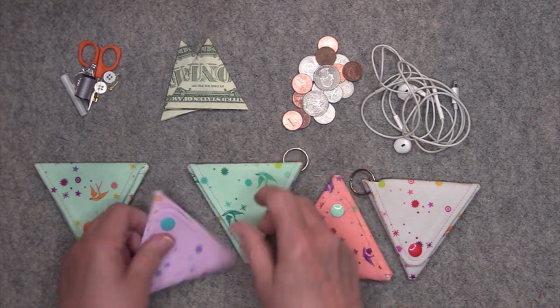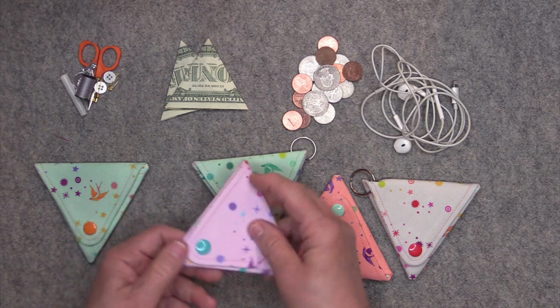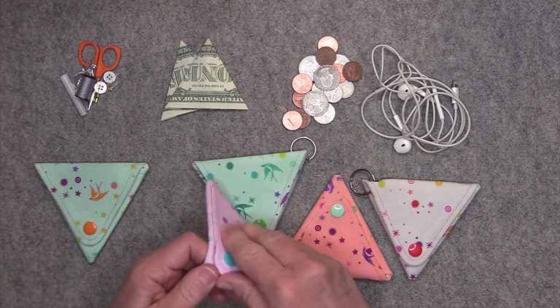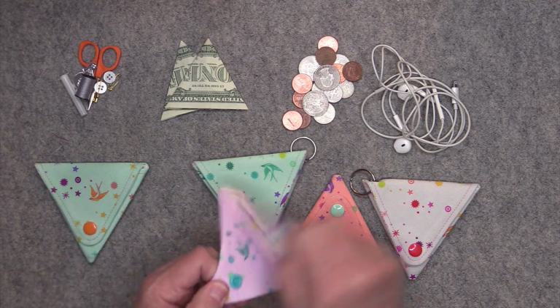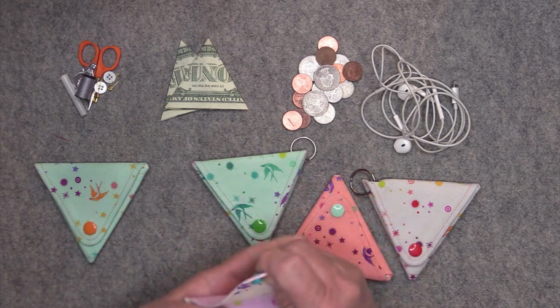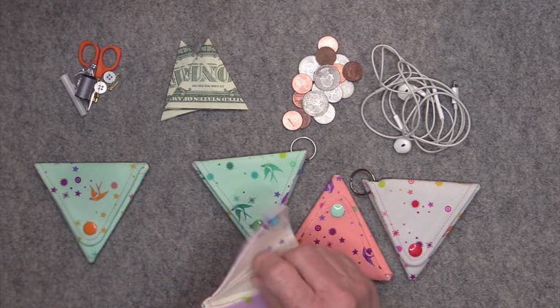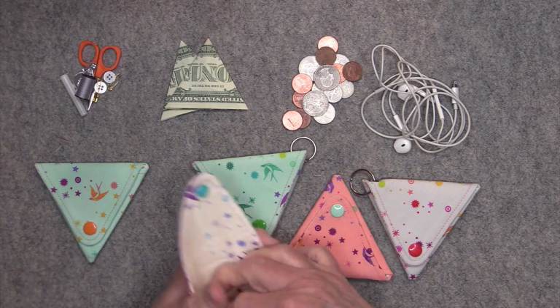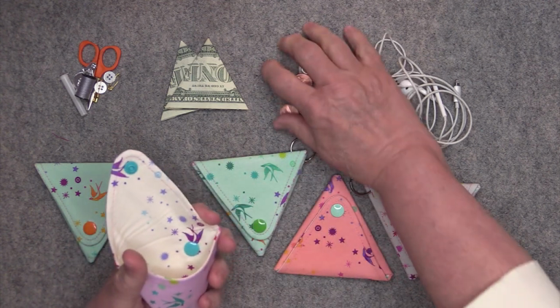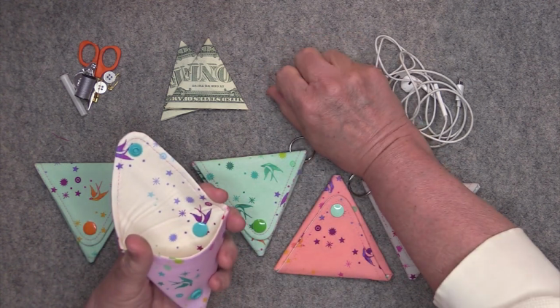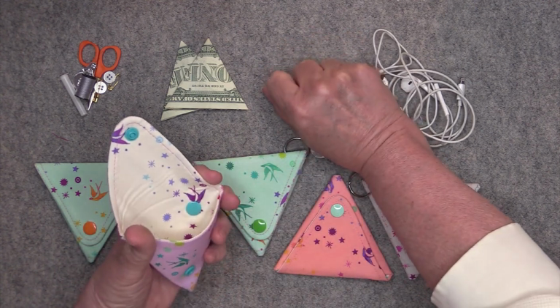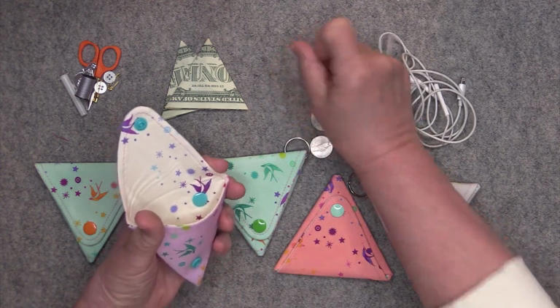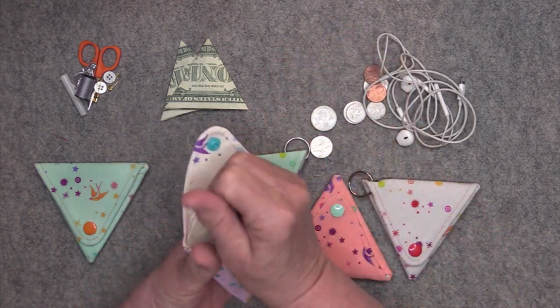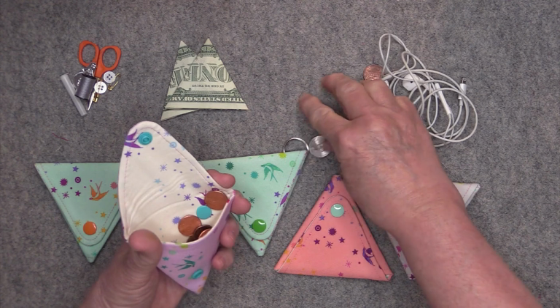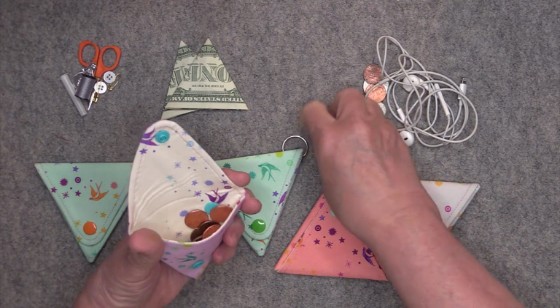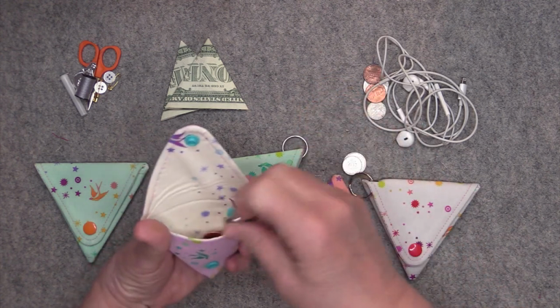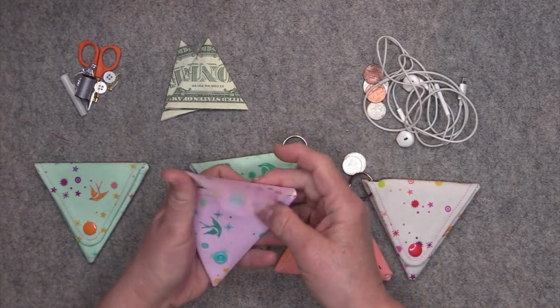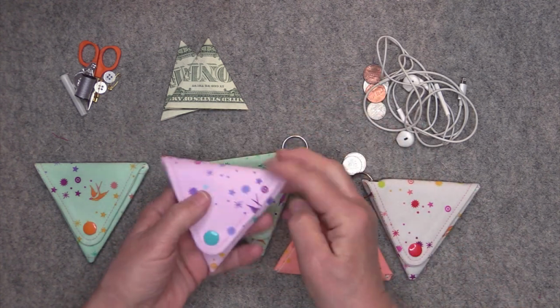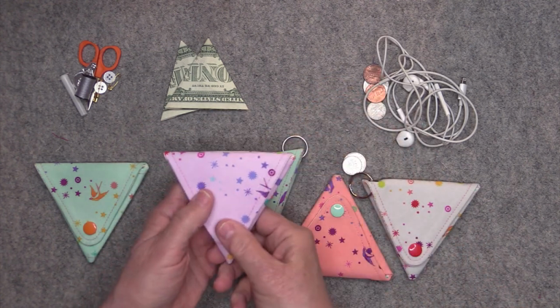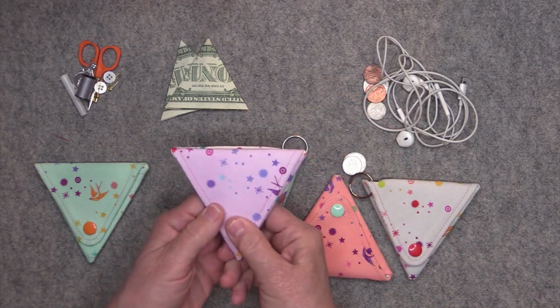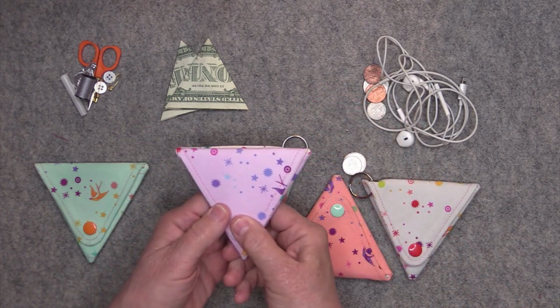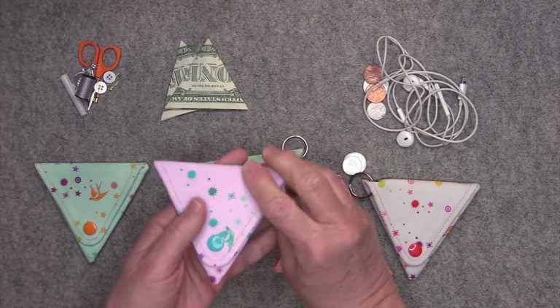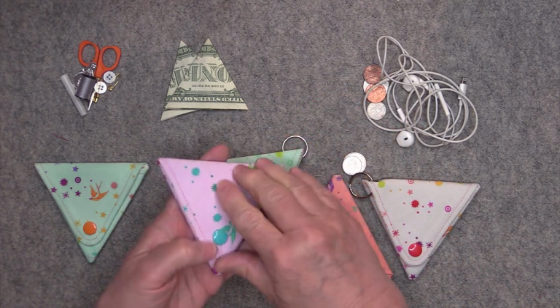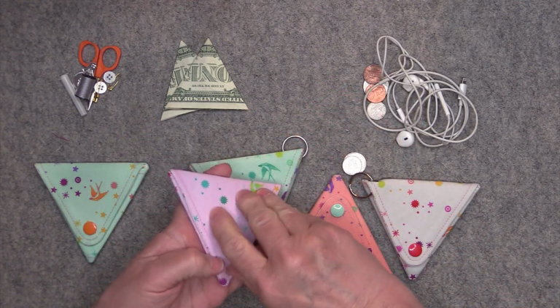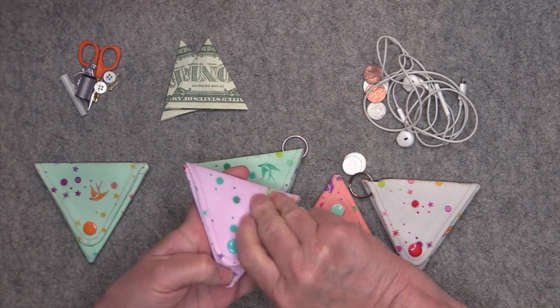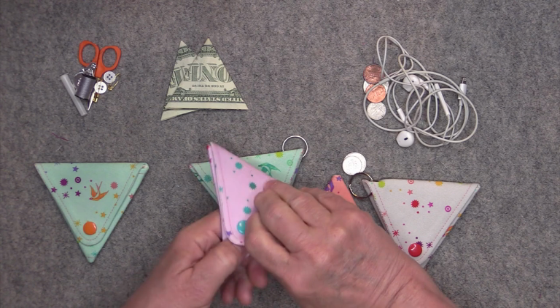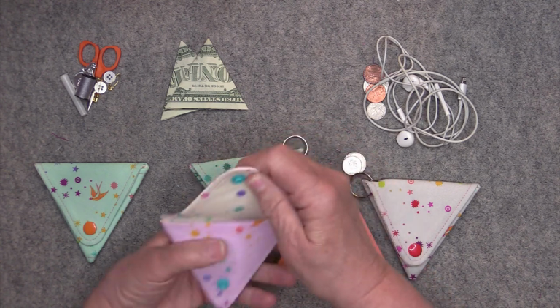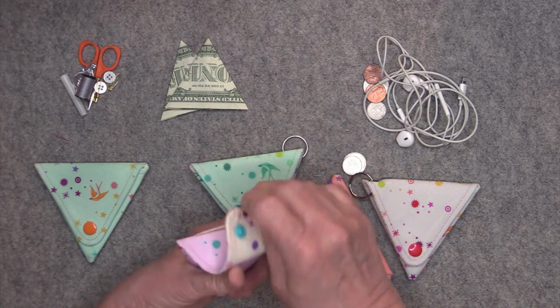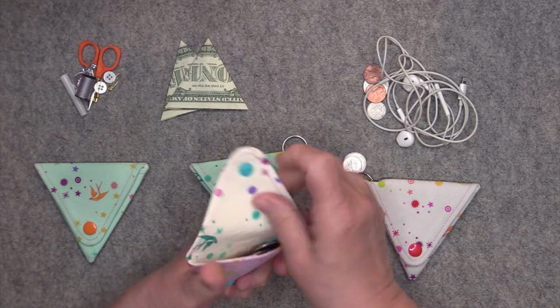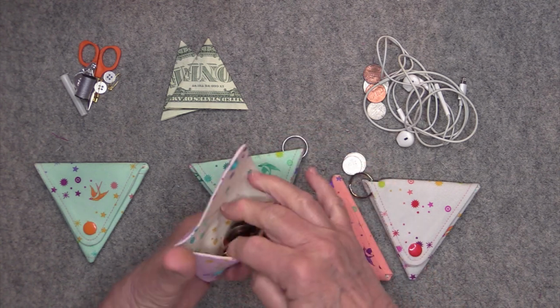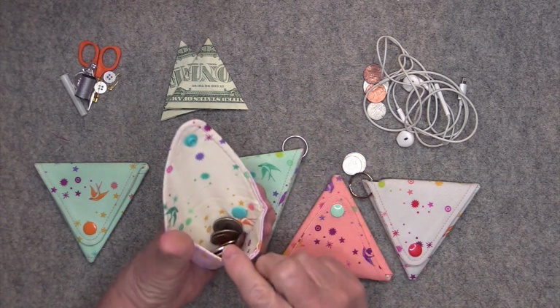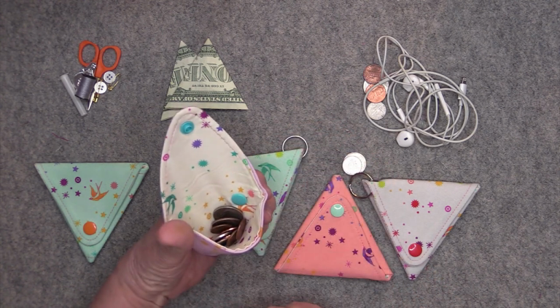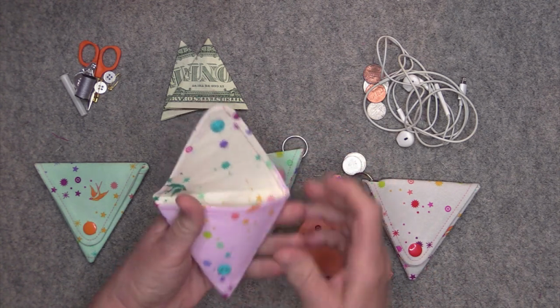You can also use it as a little change purse. You just drop in all your coins, close it up, and you can get to the change from either side of the pouch just like that.